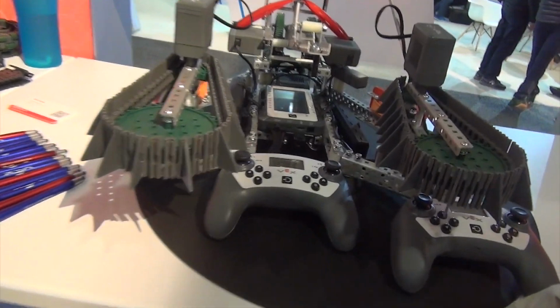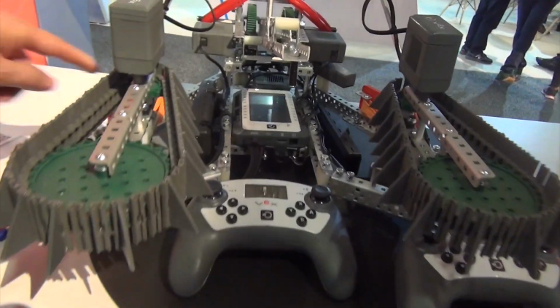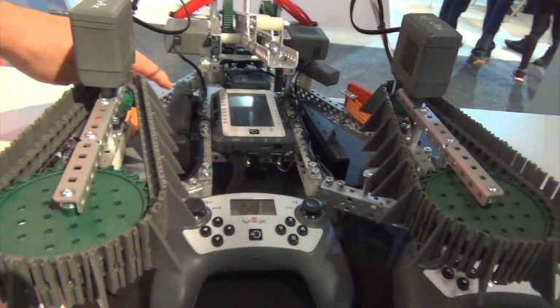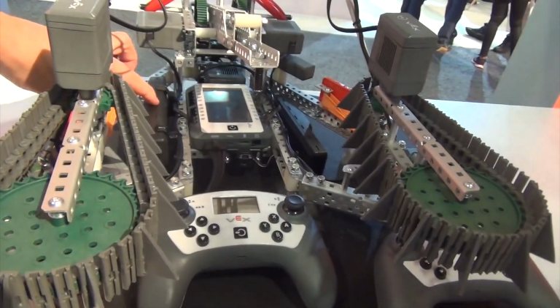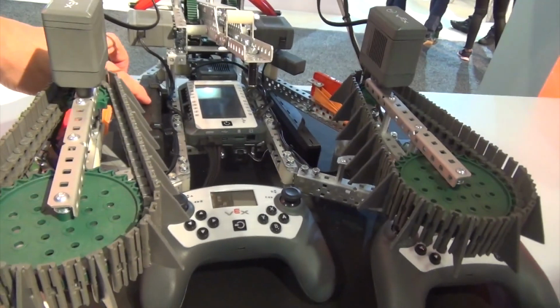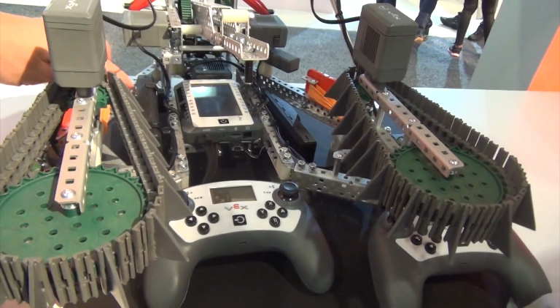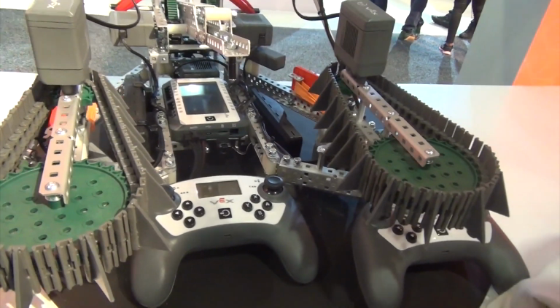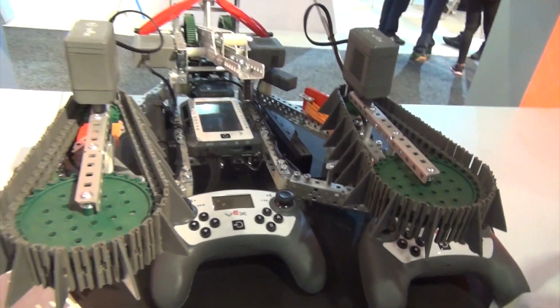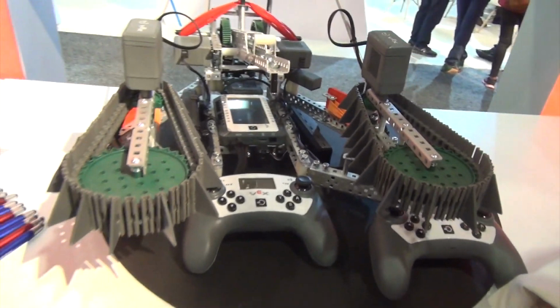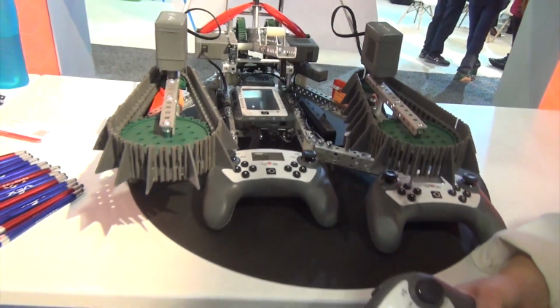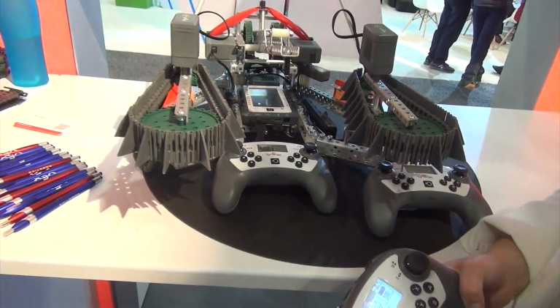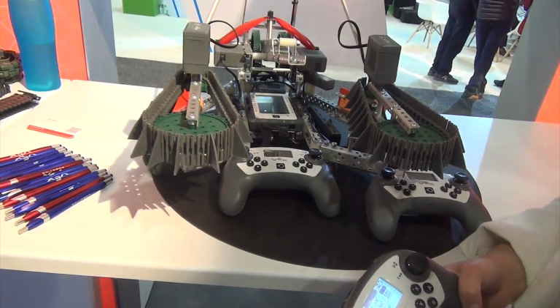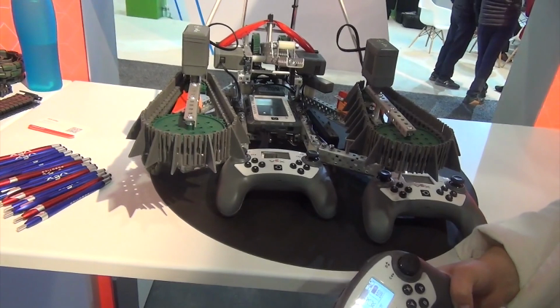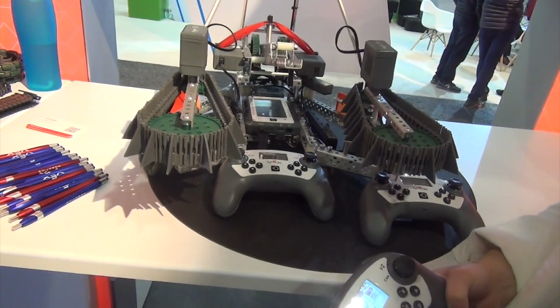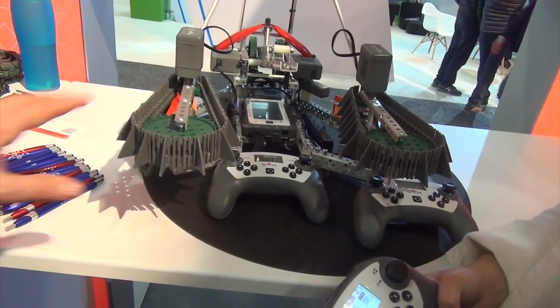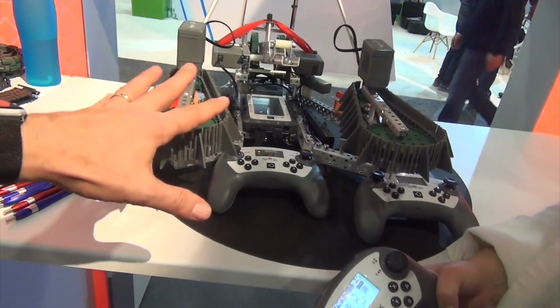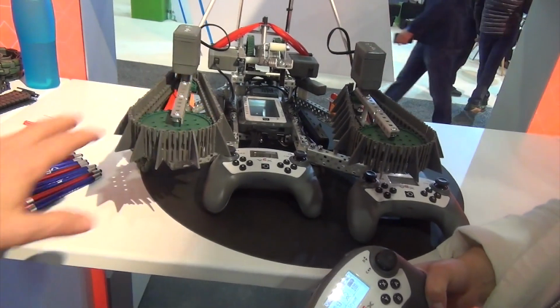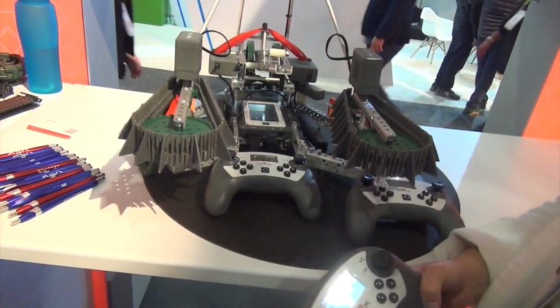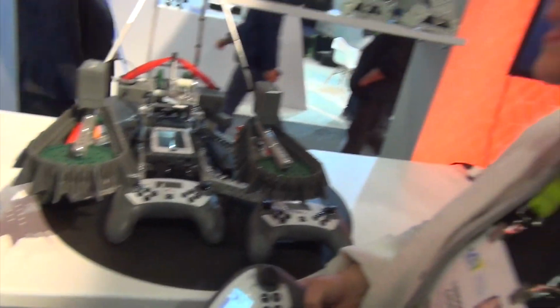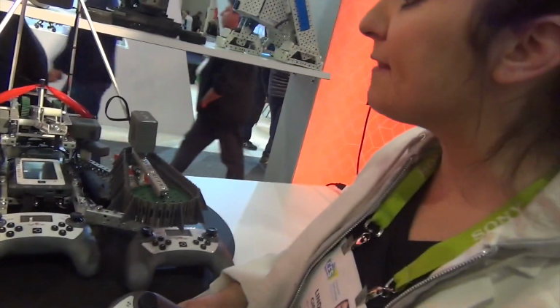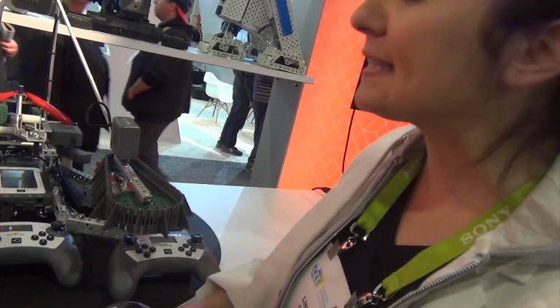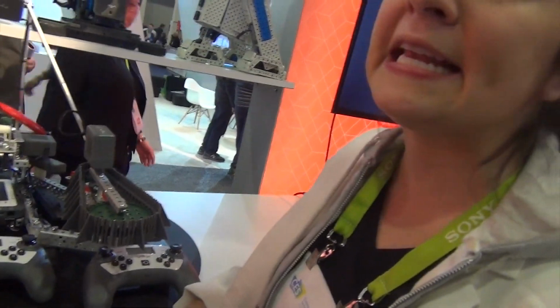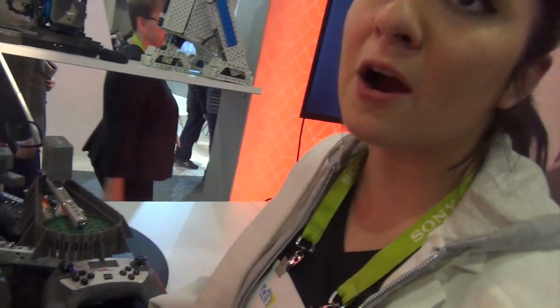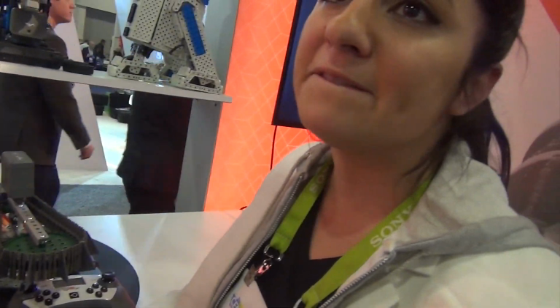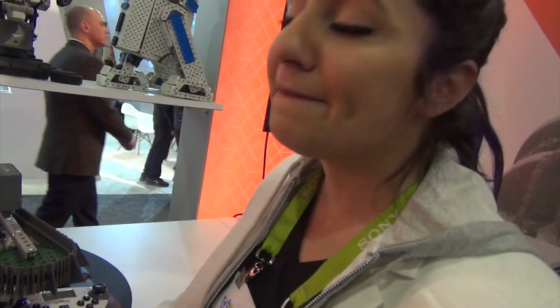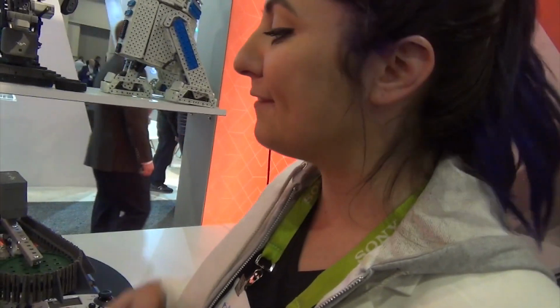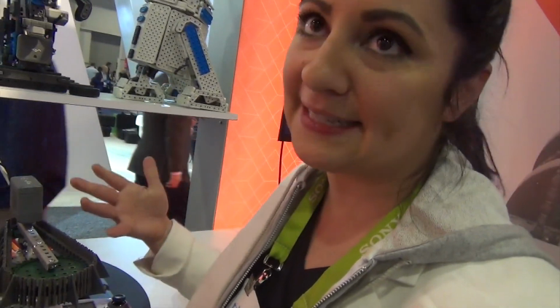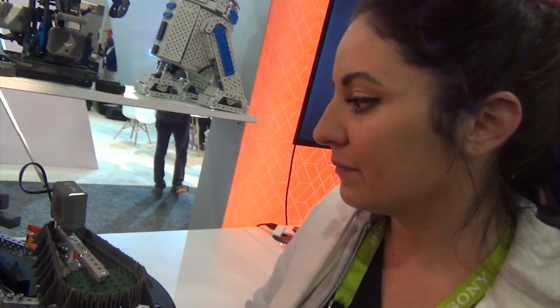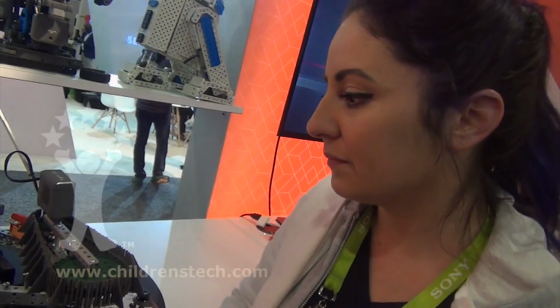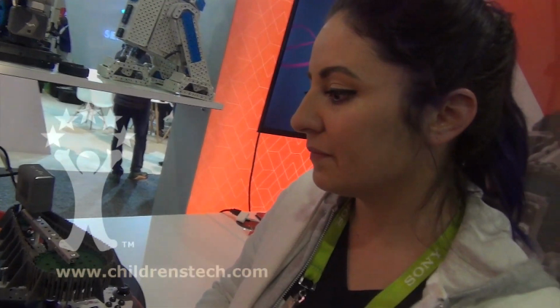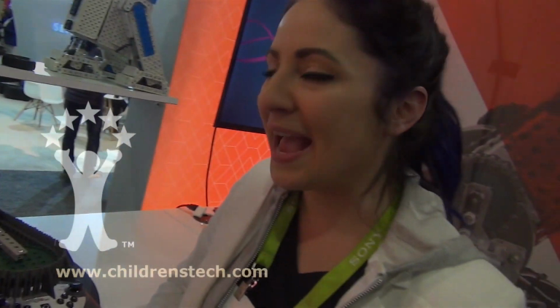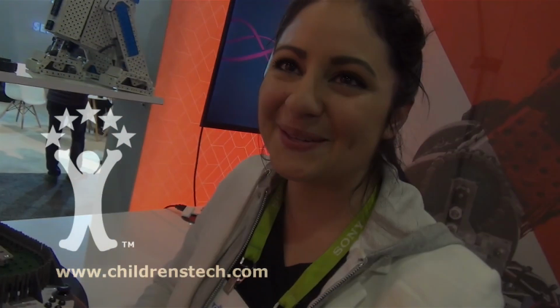These are rechargeable. What's this called? This is the VEX EDR V5 system. Thank you very much. Absolutely.